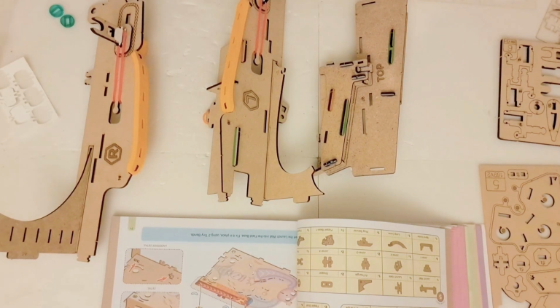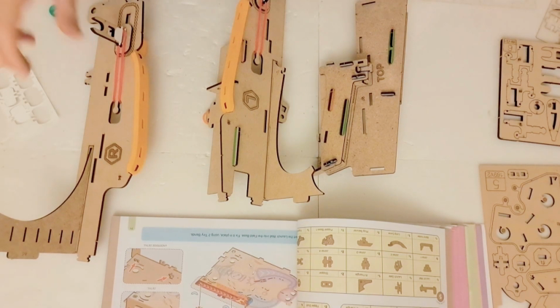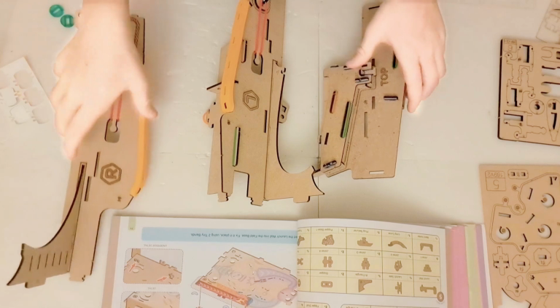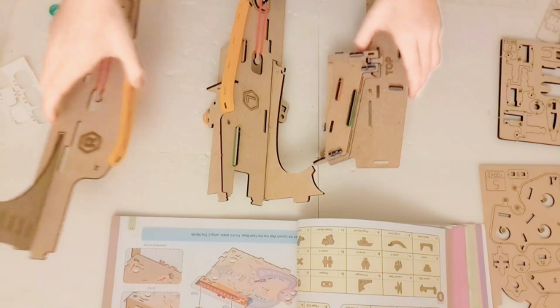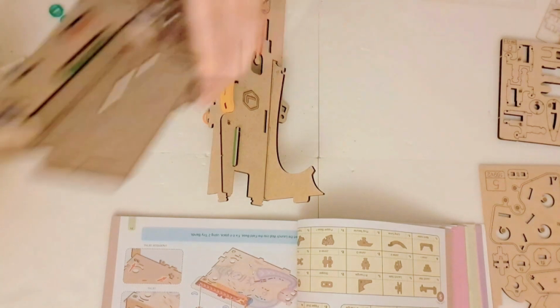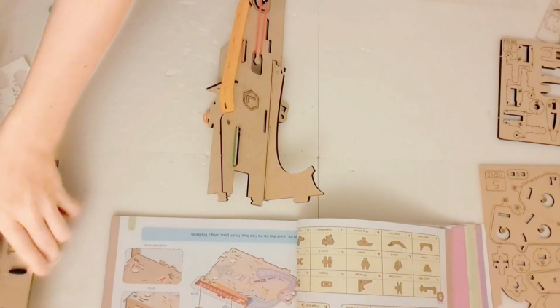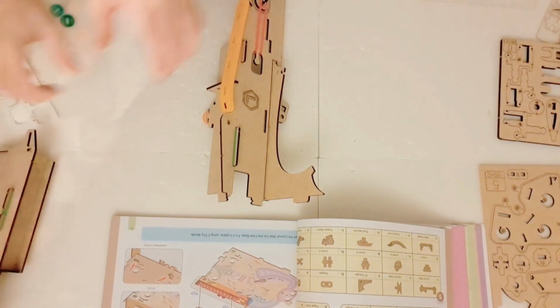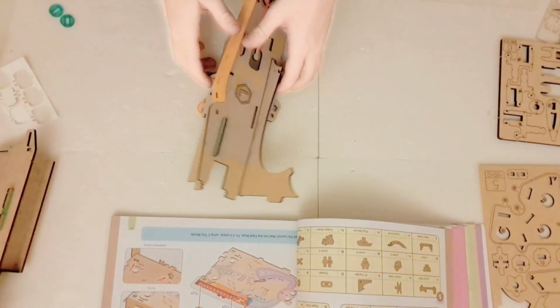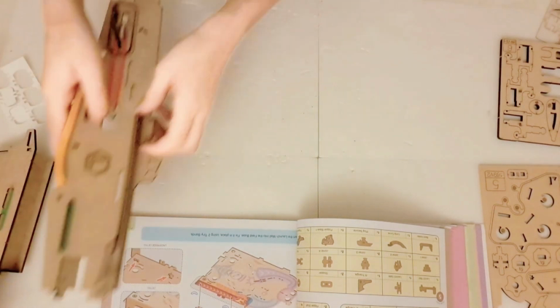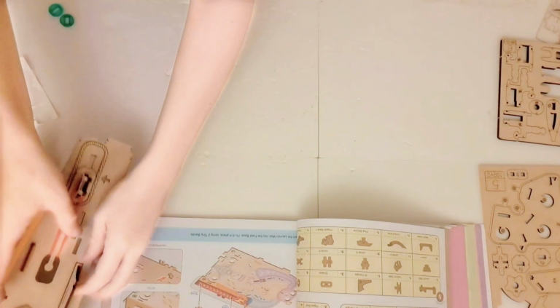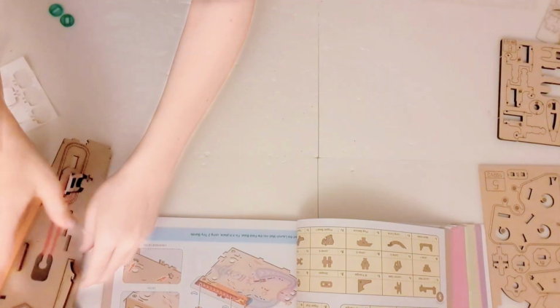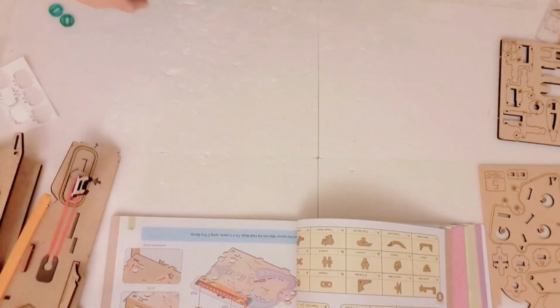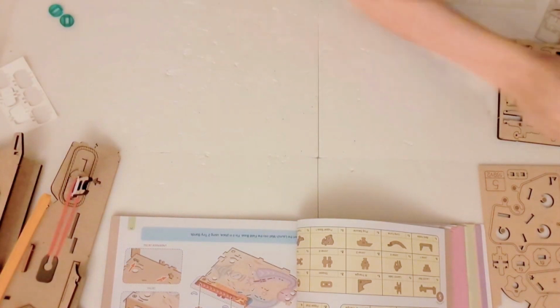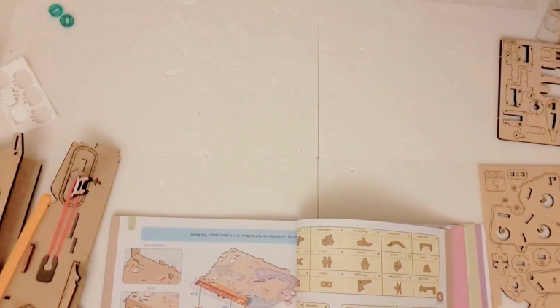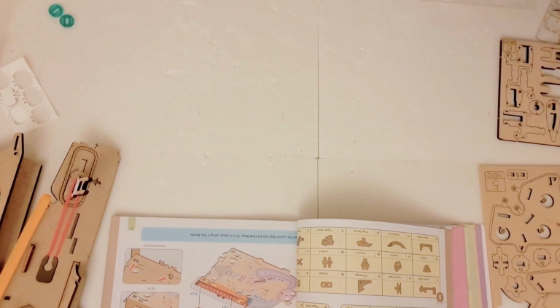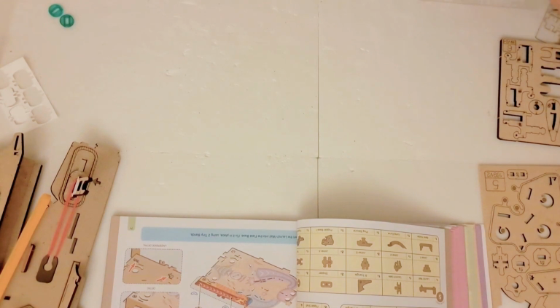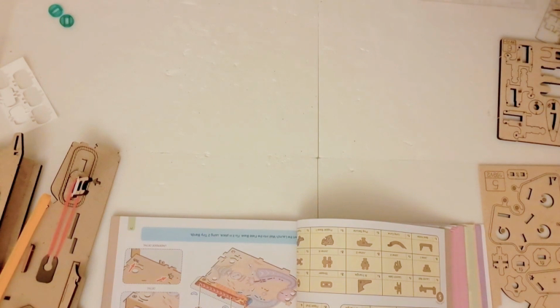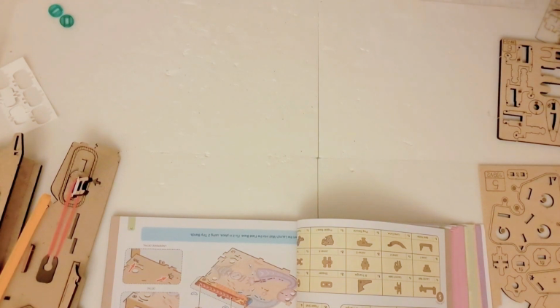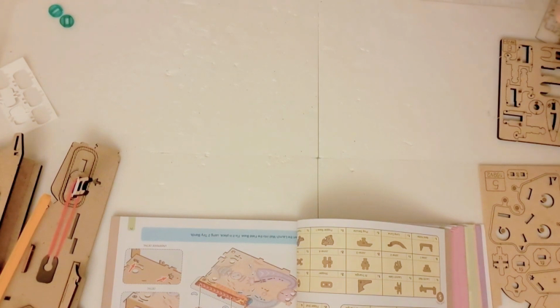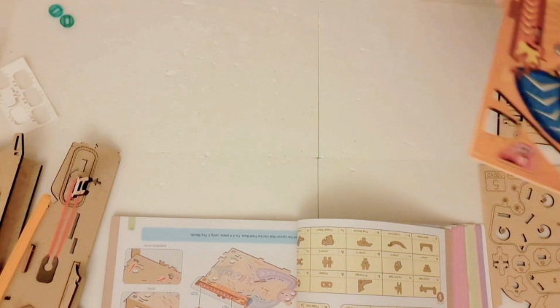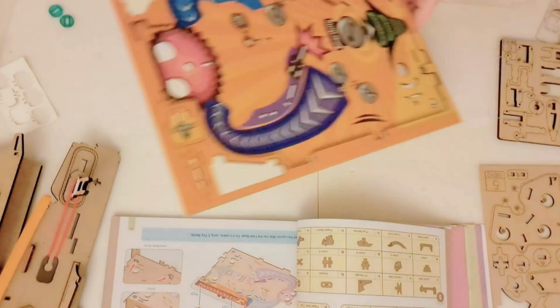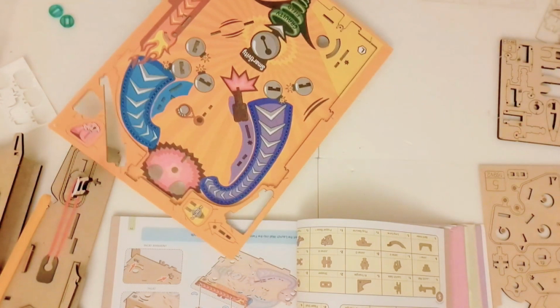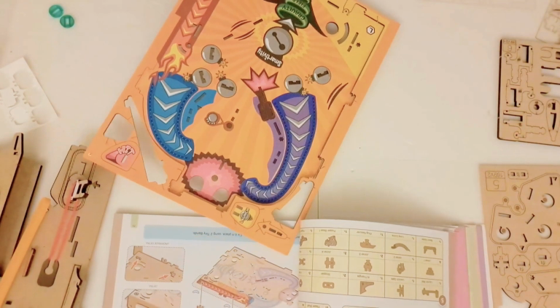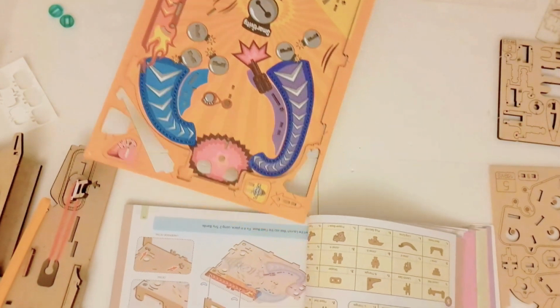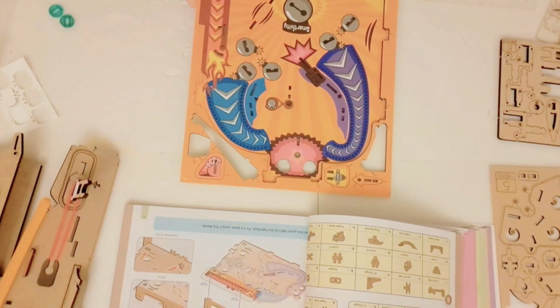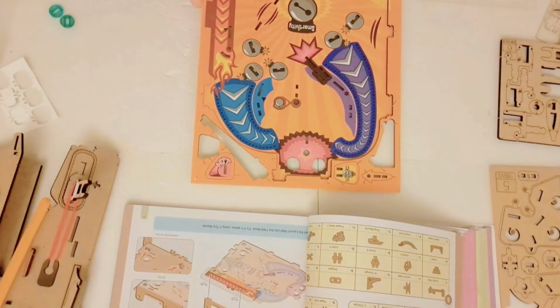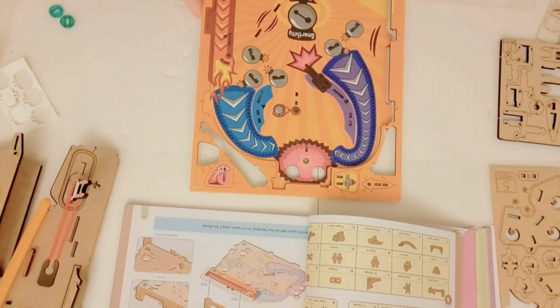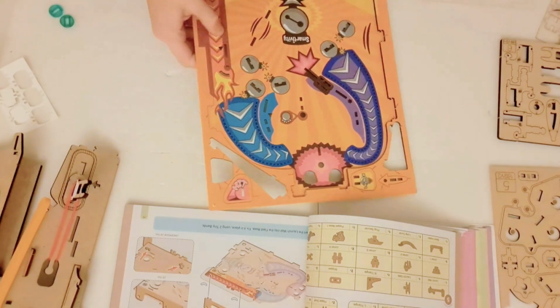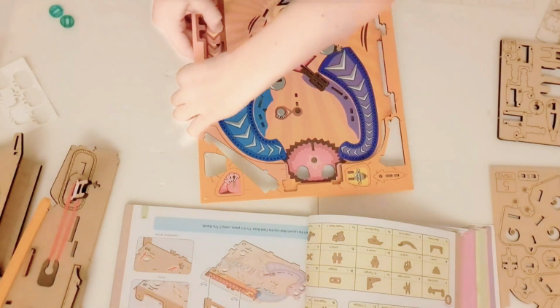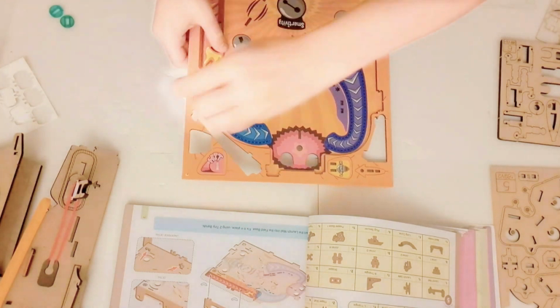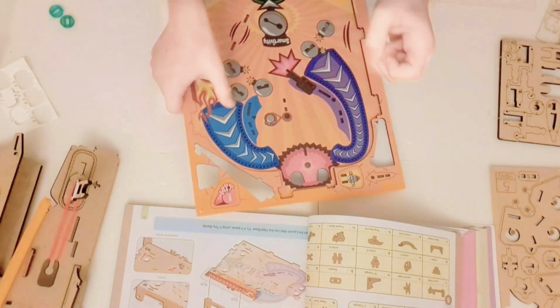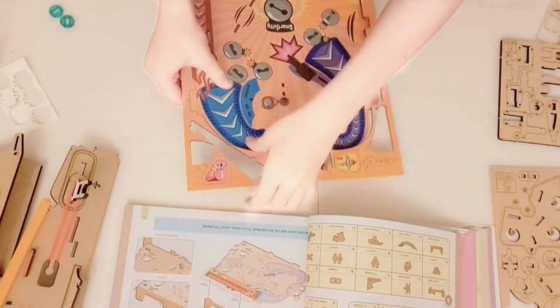Now that we have finished these parts, we're going to begin construction on the actual play field of the pinball machine.